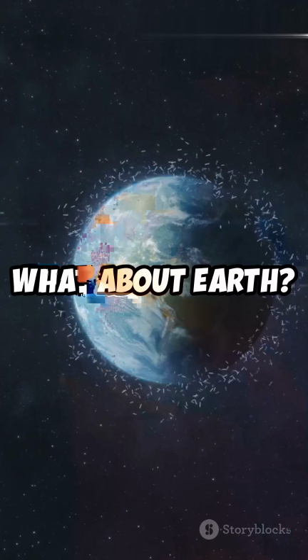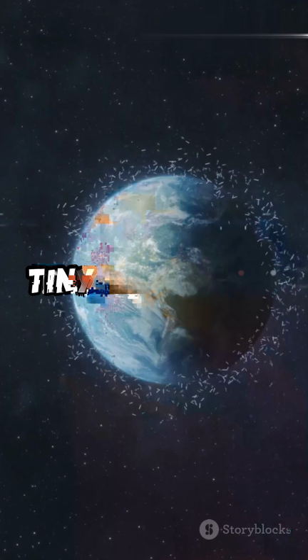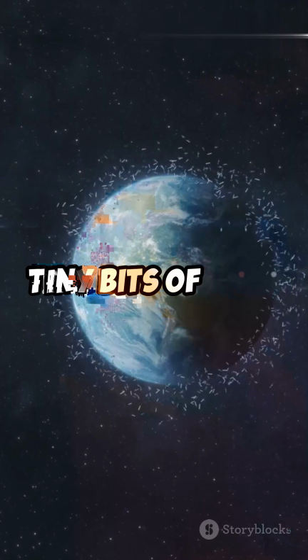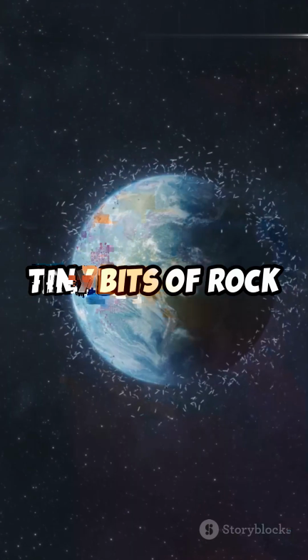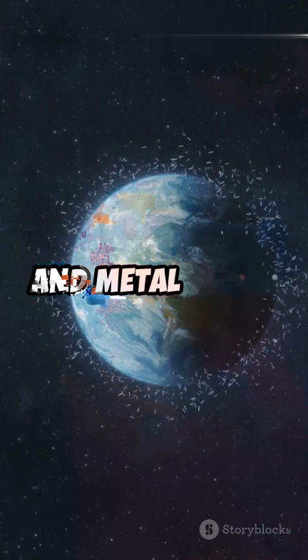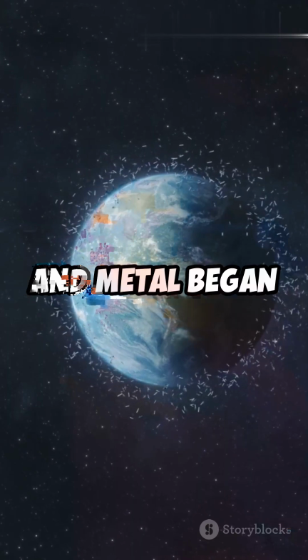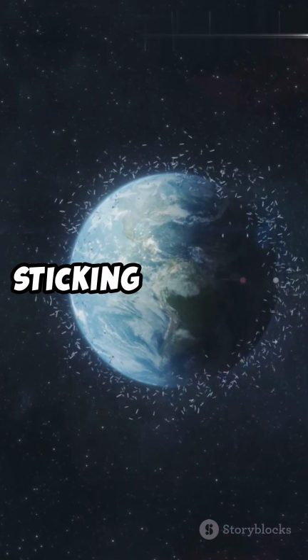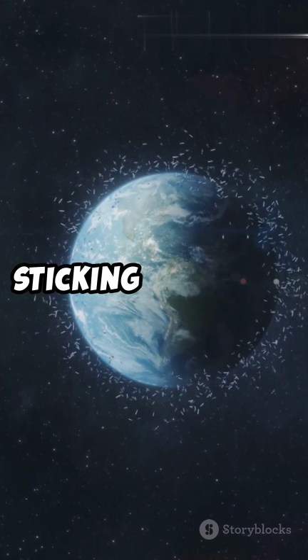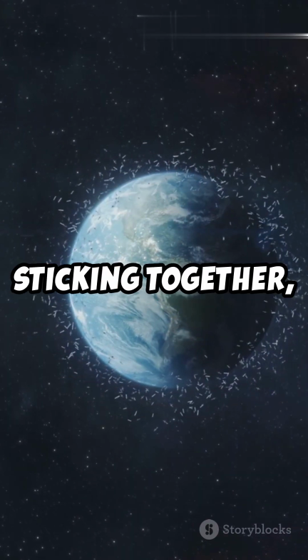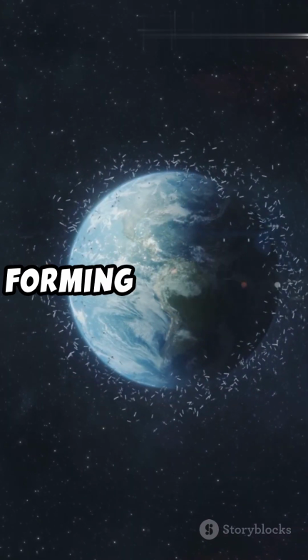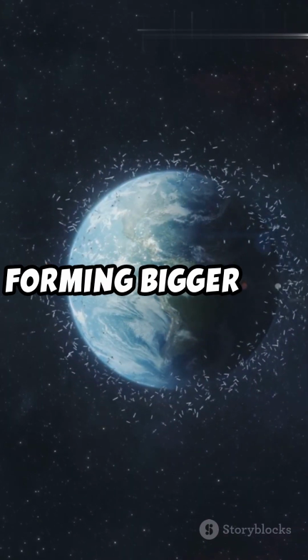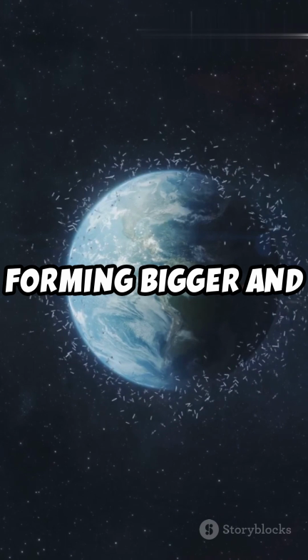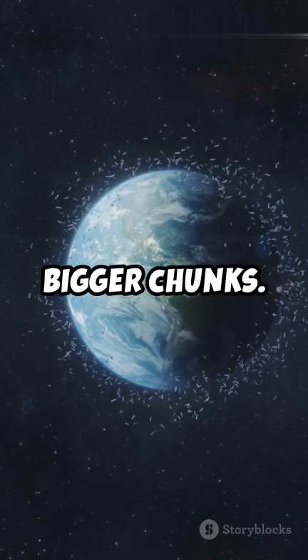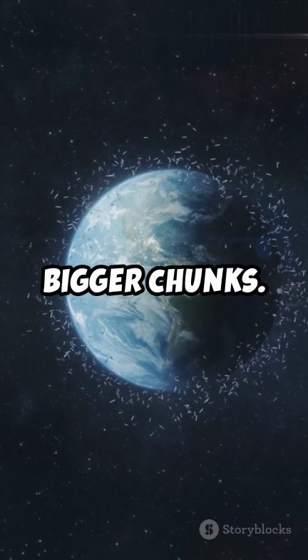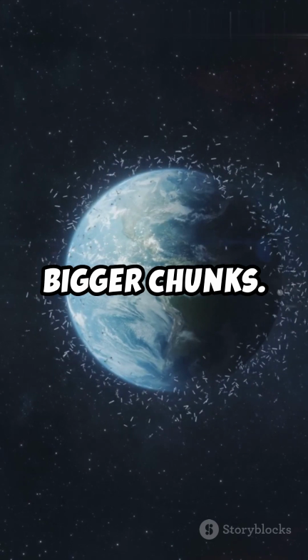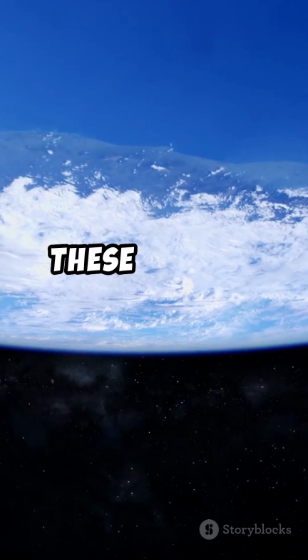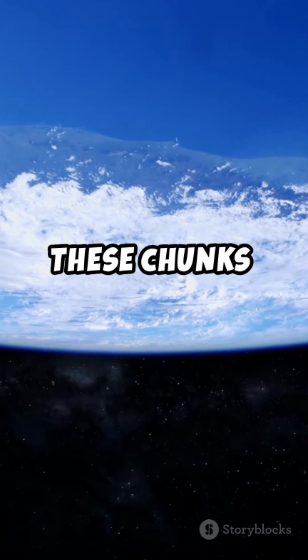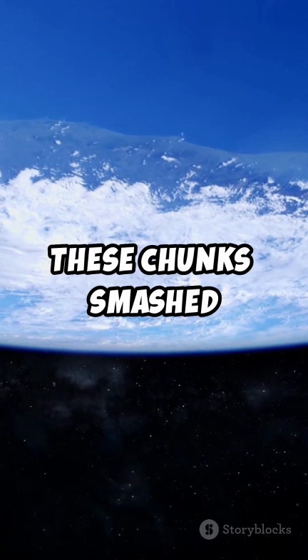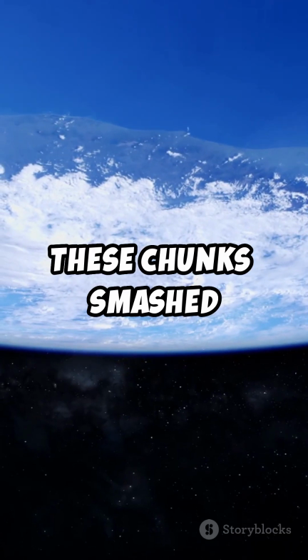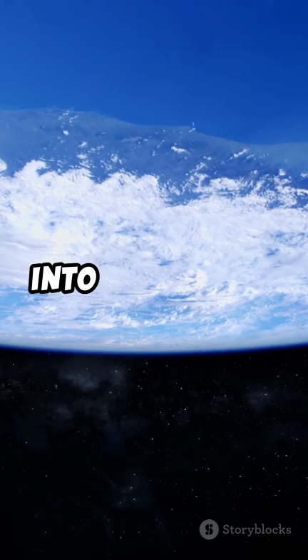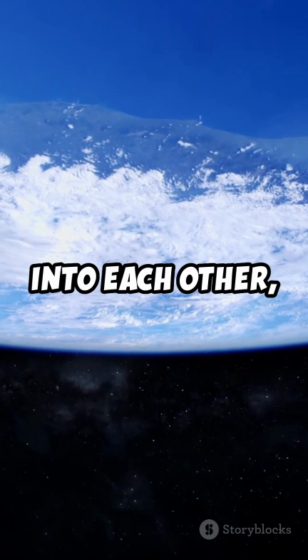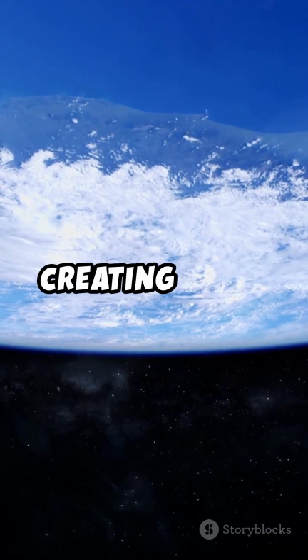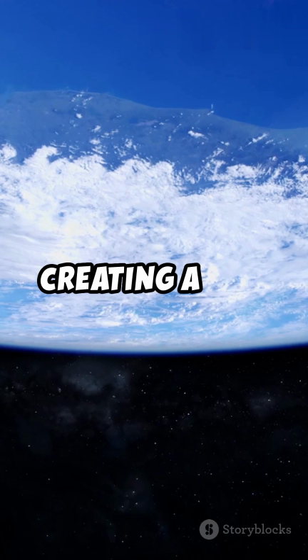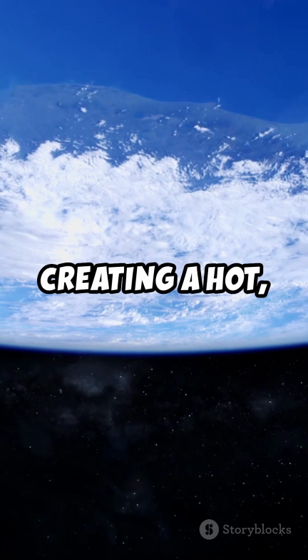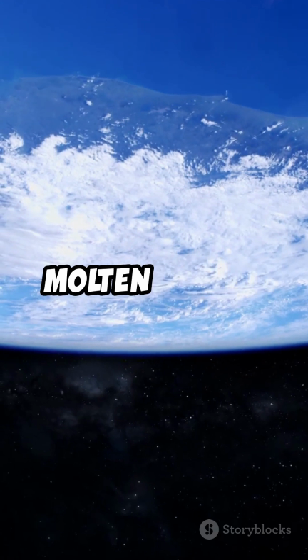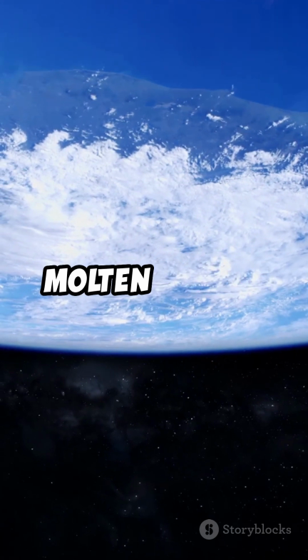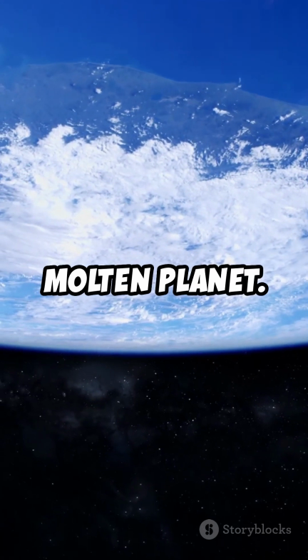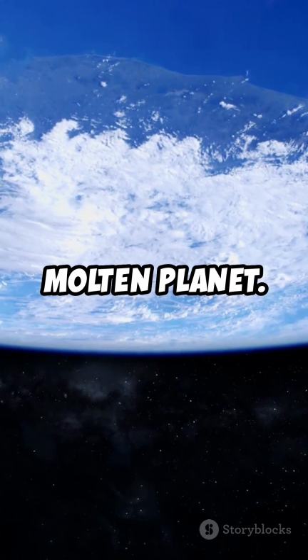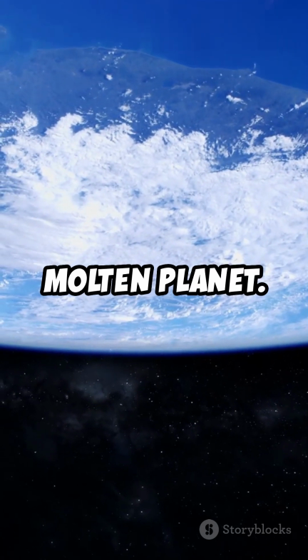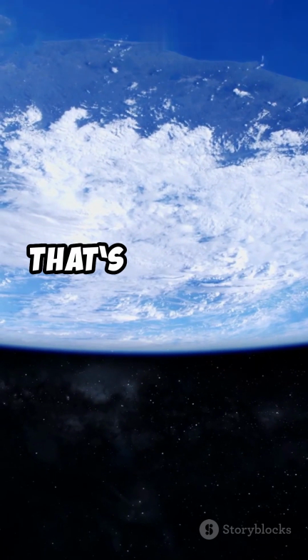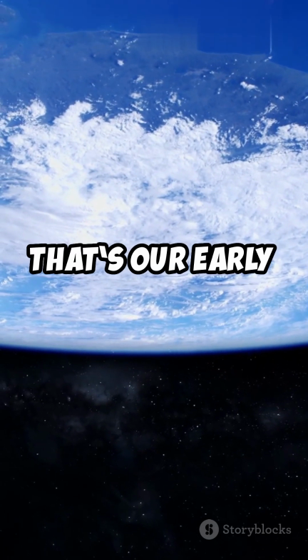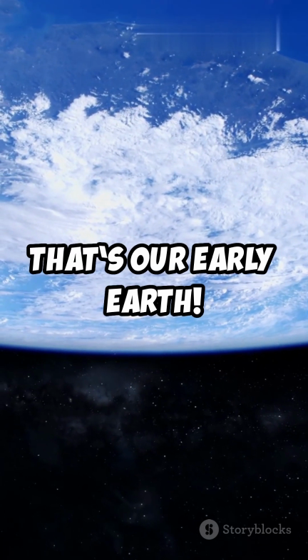Tiny bits of rock and metal began sticking together, forming bigger and bigger chunks. These chunks smashed into each other, creating a hot, molten planet. That's our early Earth.